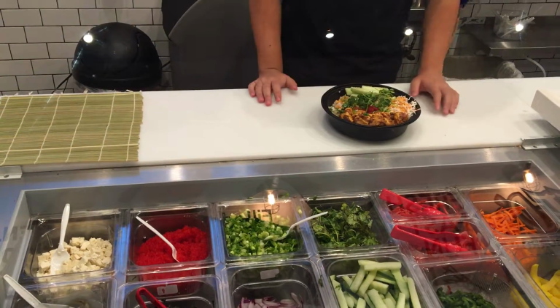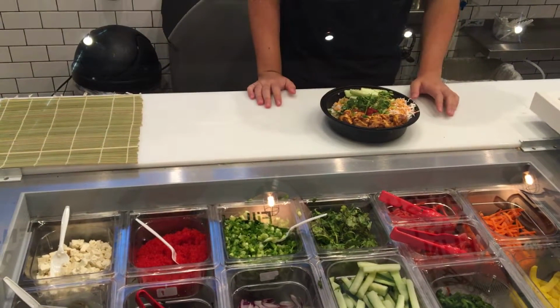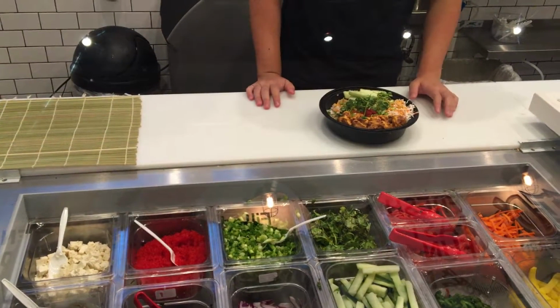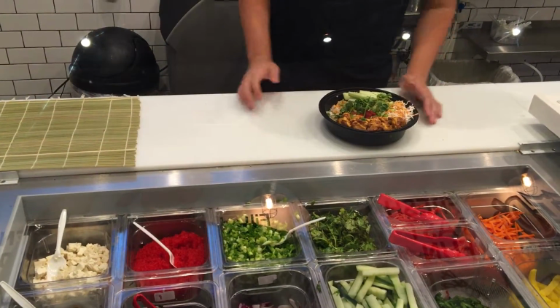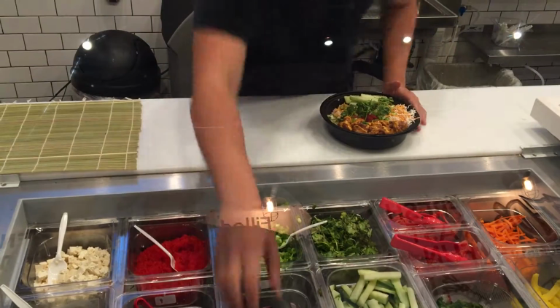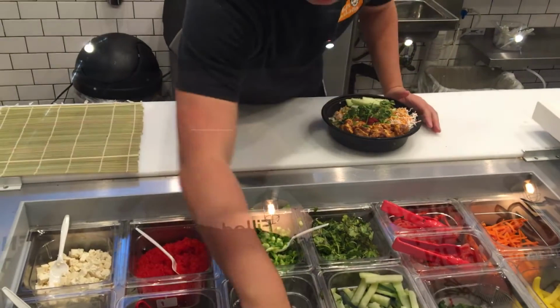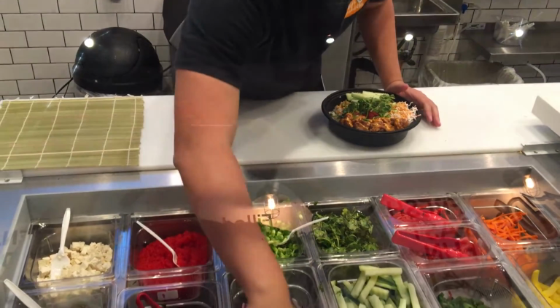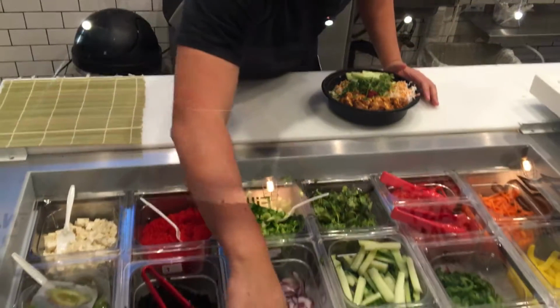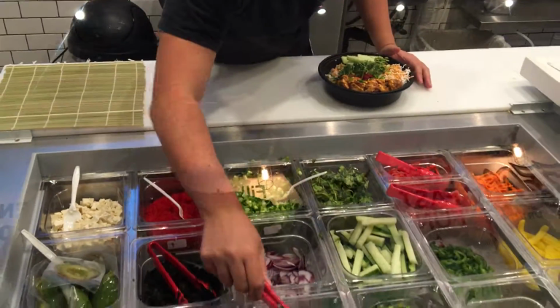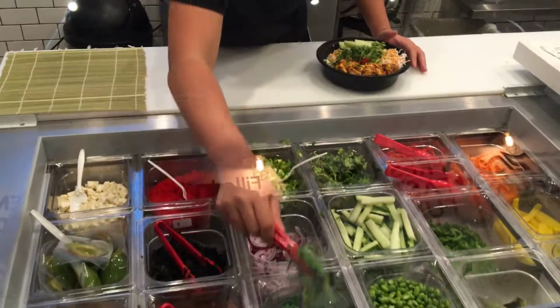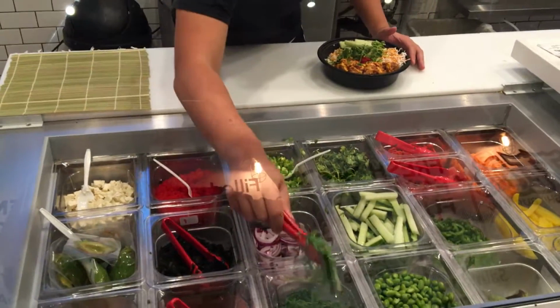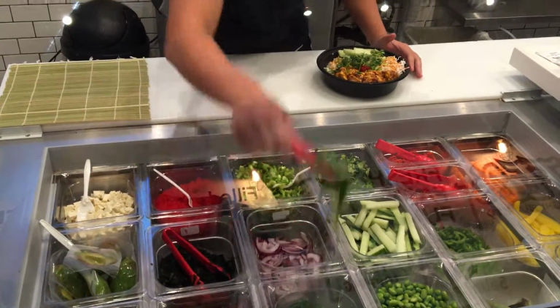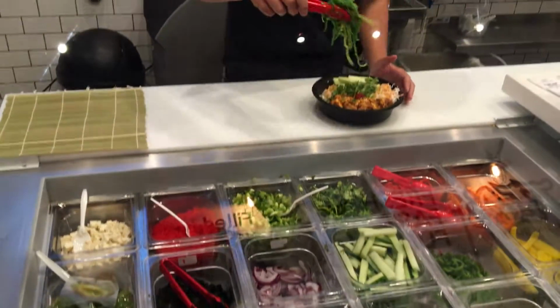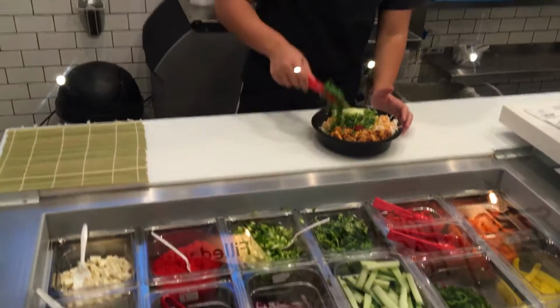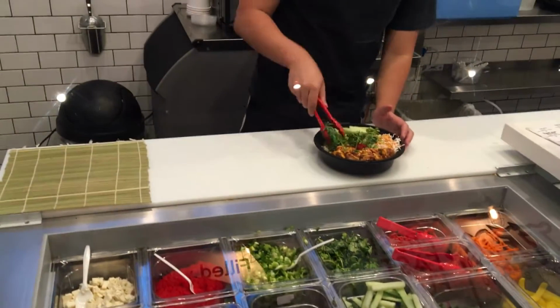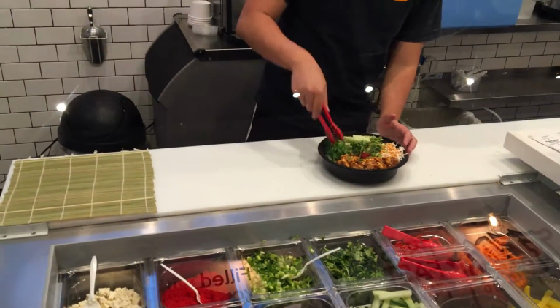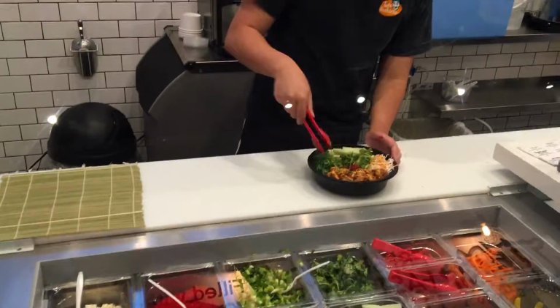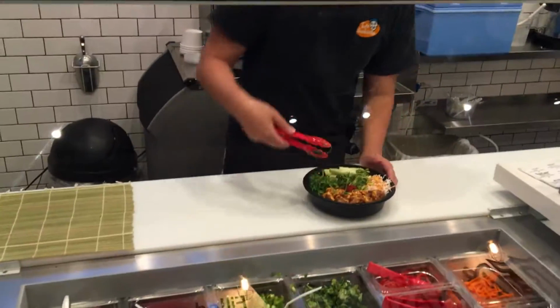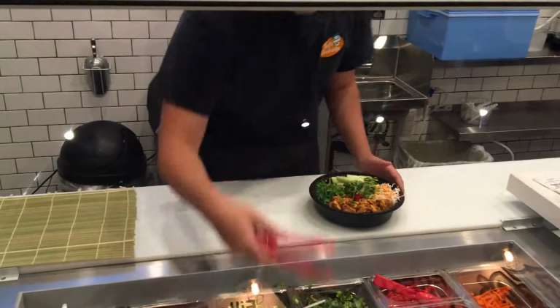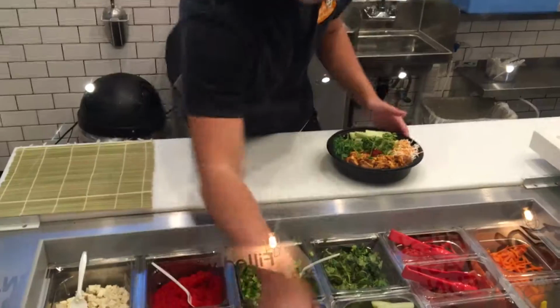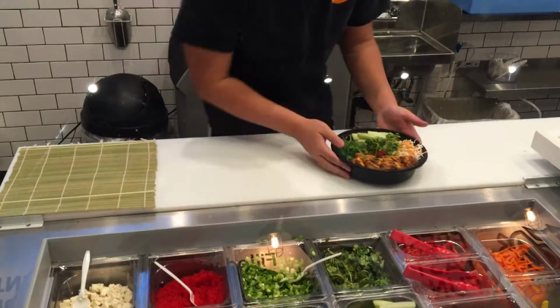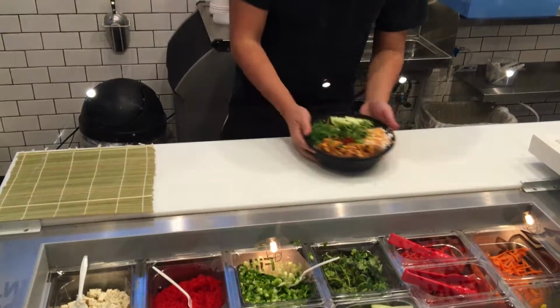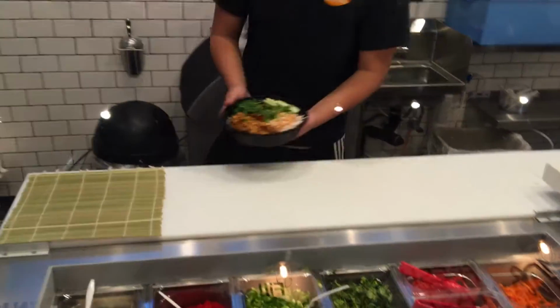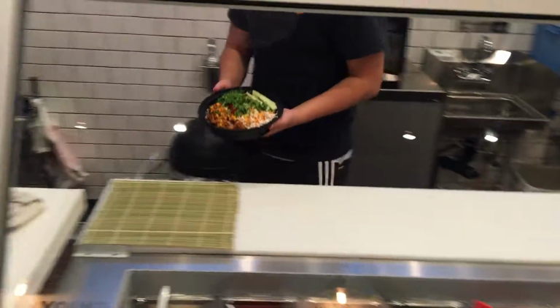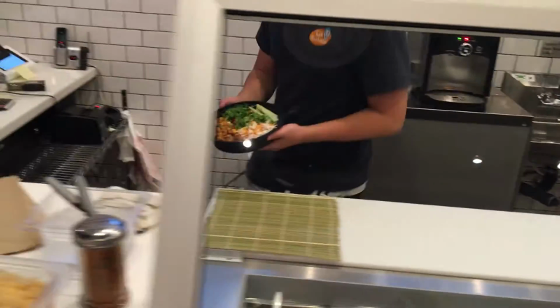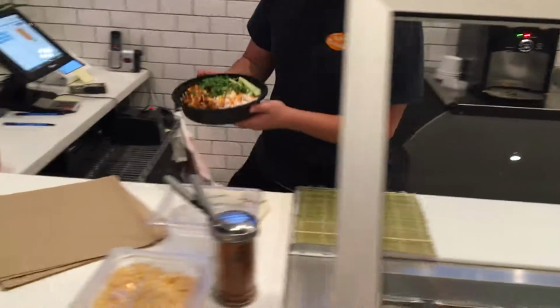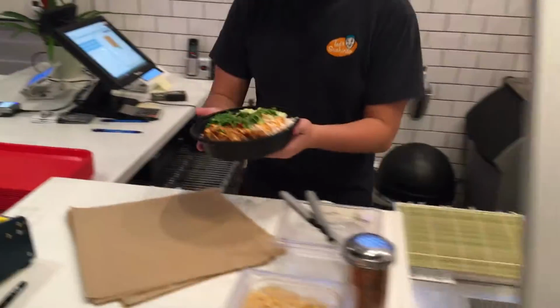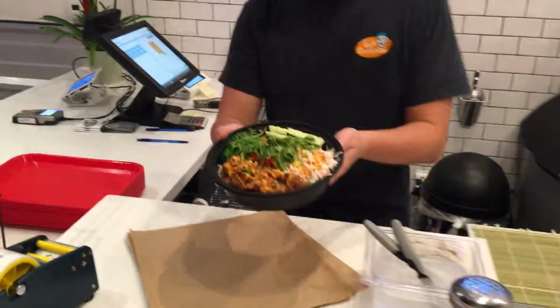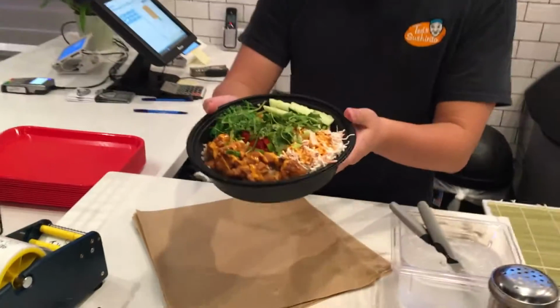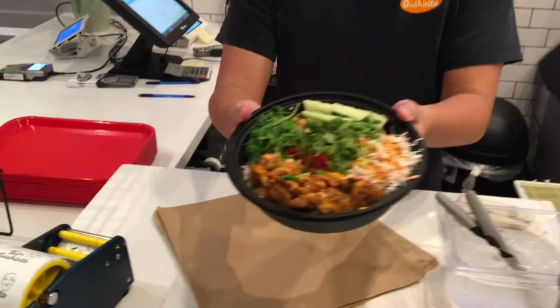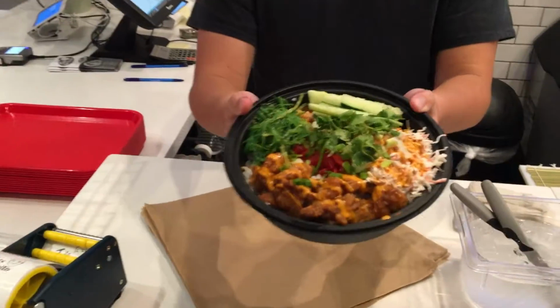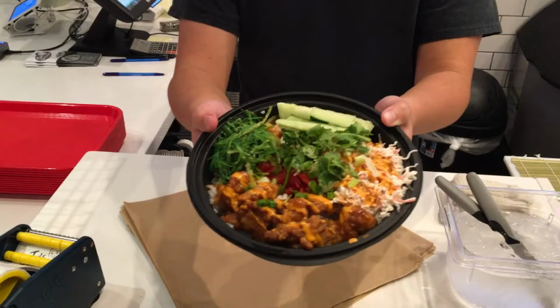And to top it all off, seaweed salad. And here we have it — the create your own, by Anthony.